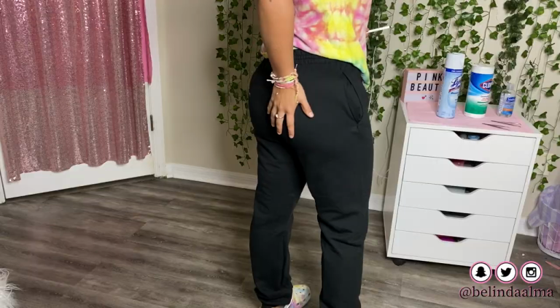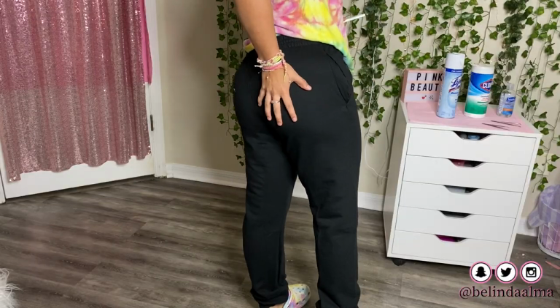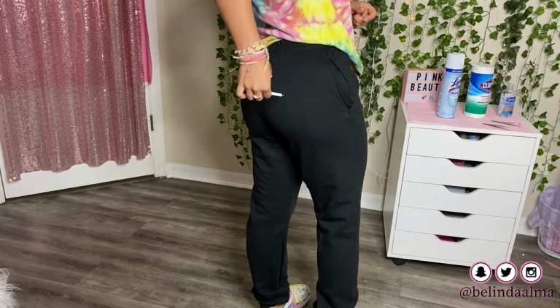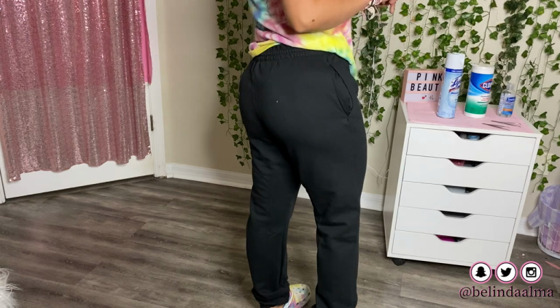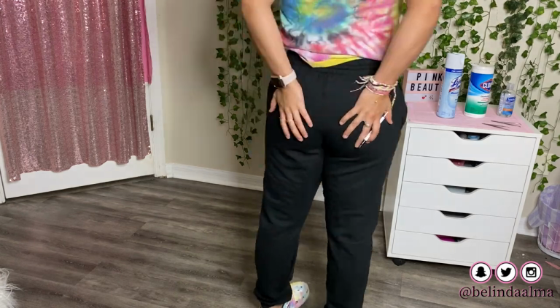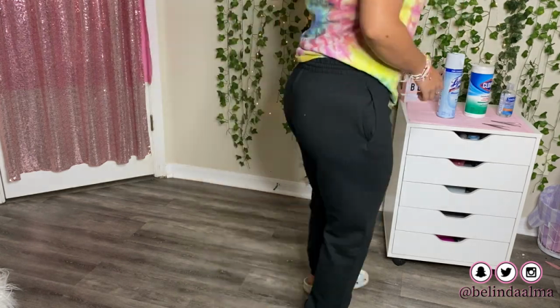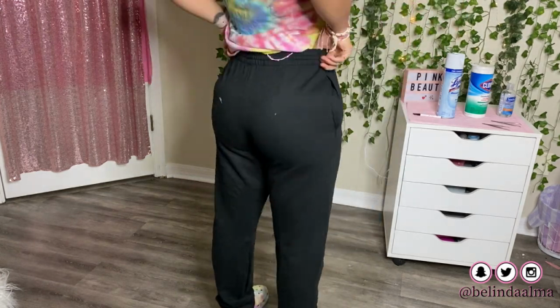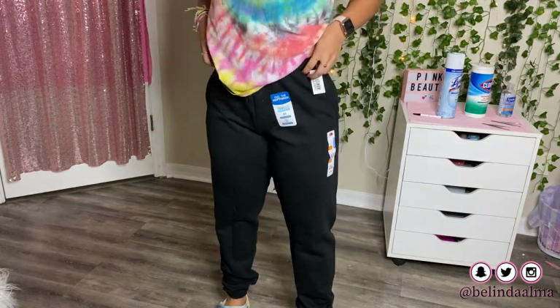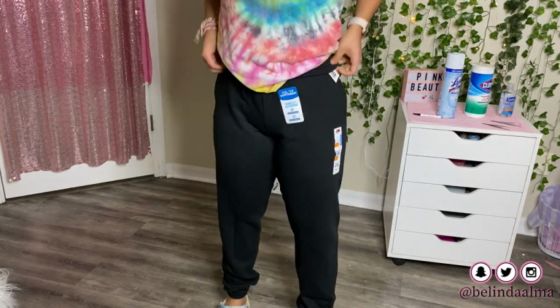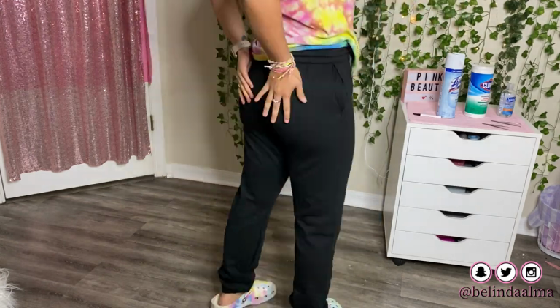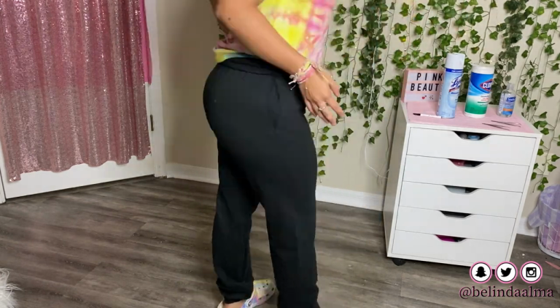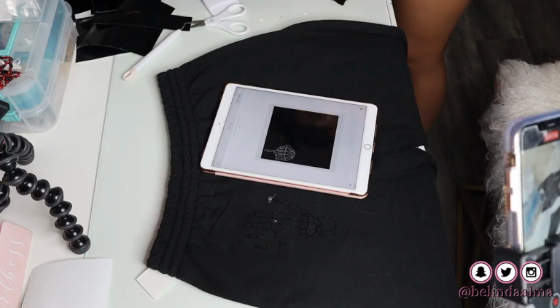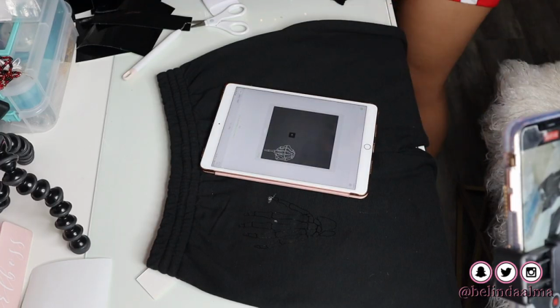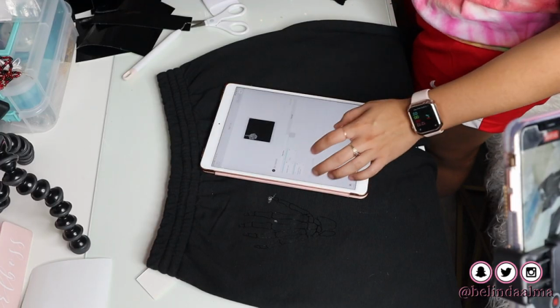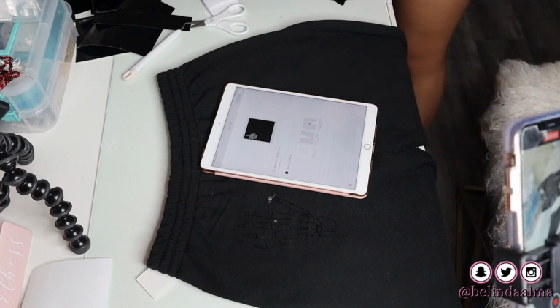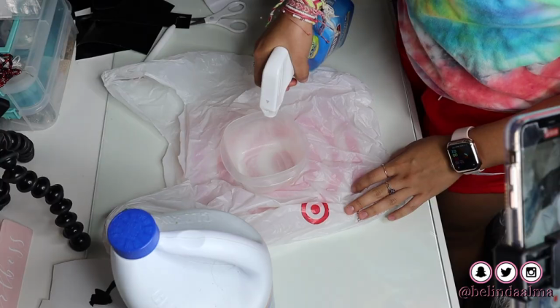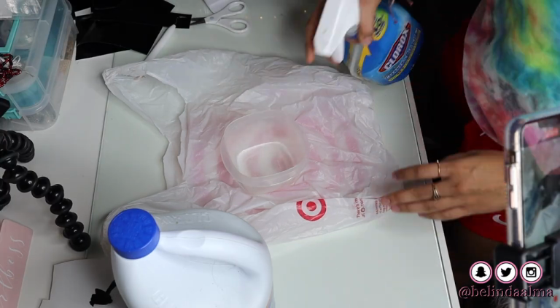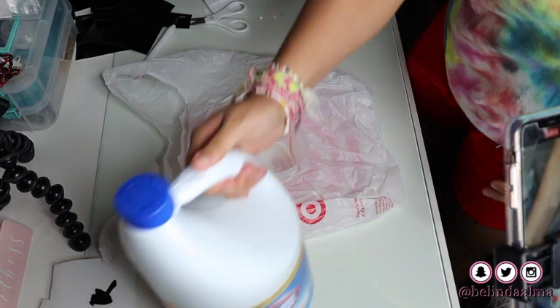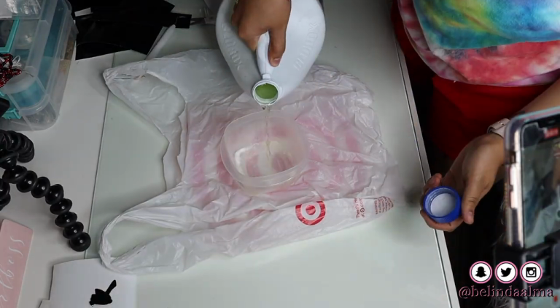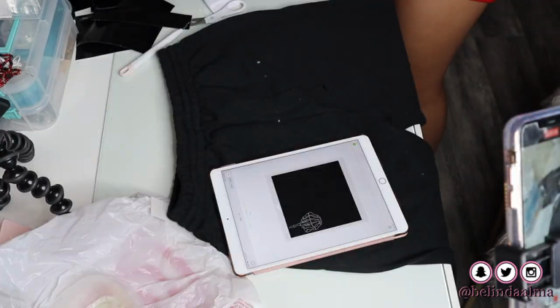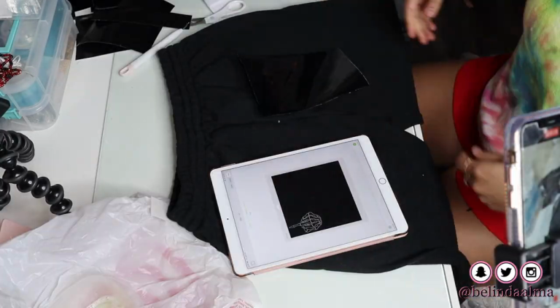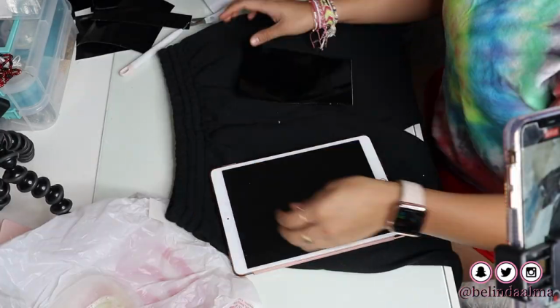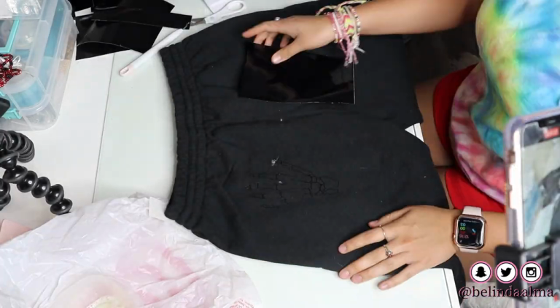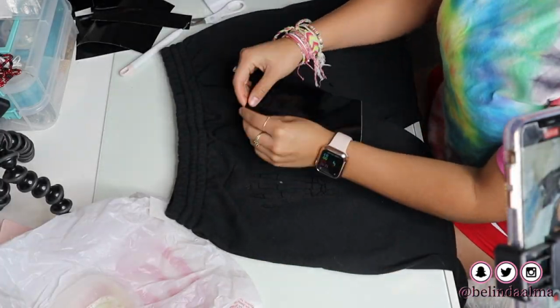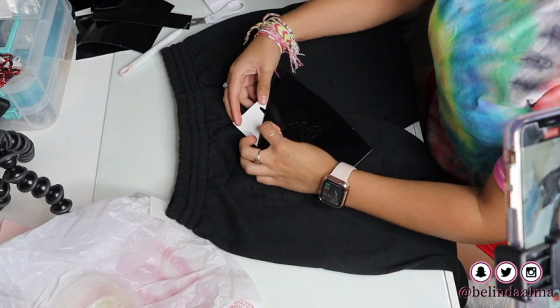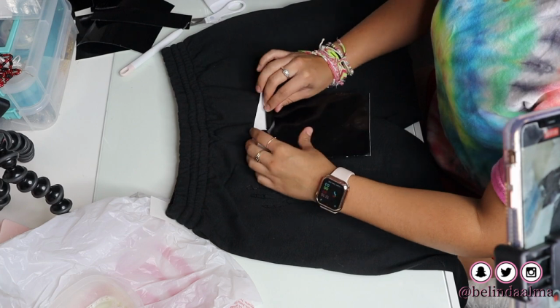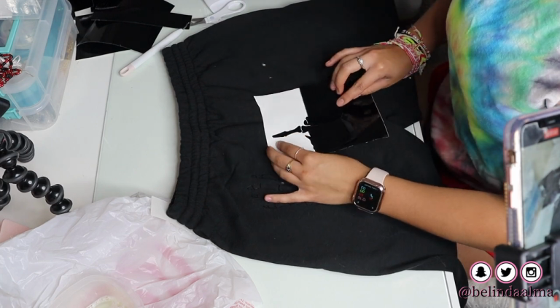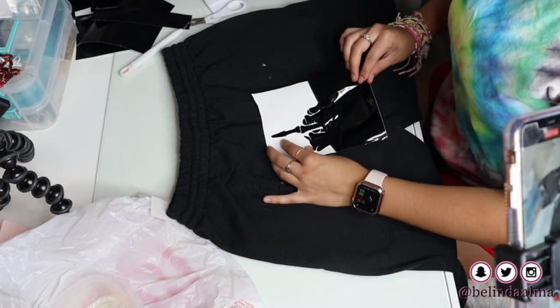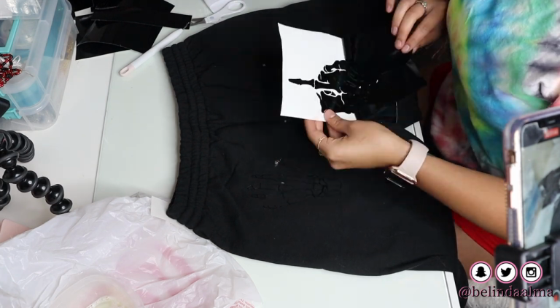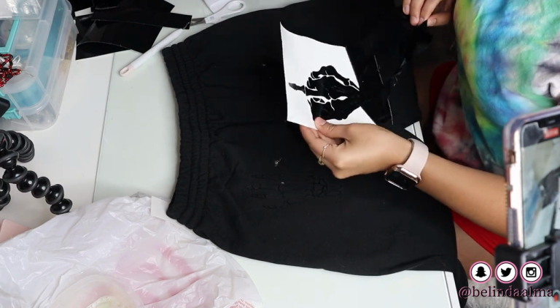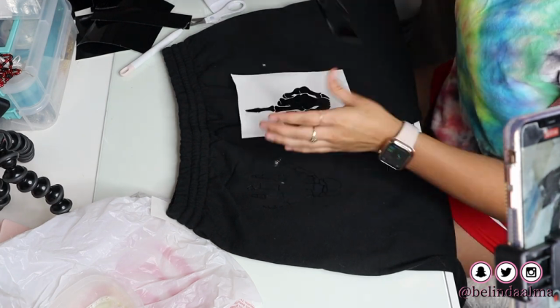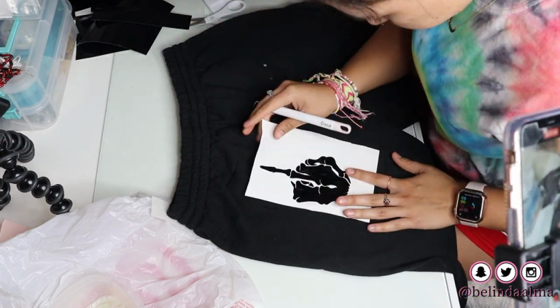You can freehand it or measure out where you want the hands to be. Here I'm just getting my sticker ready and sending it over to the Cricut Maker. I got my bleach ready and I'm just taking off the sticker, getting it ready to transfer over.